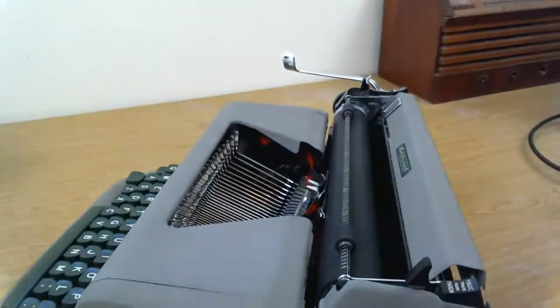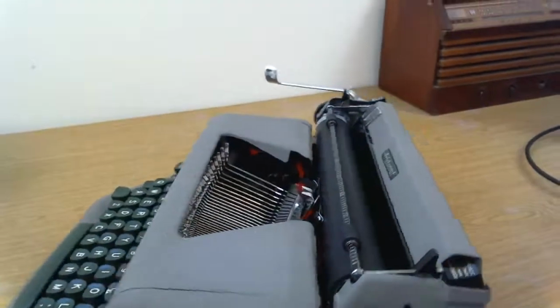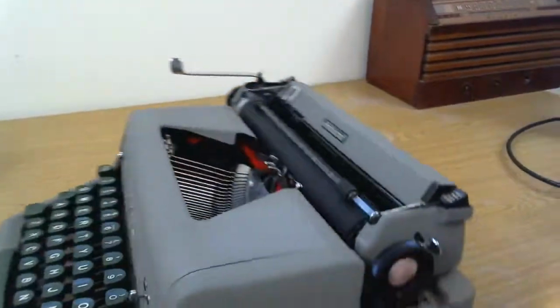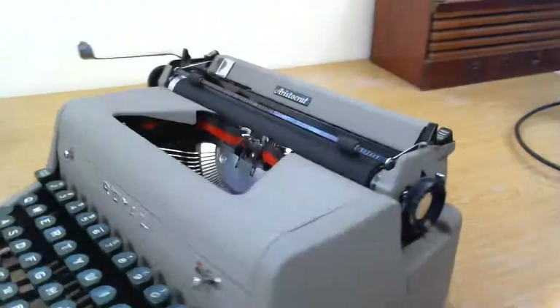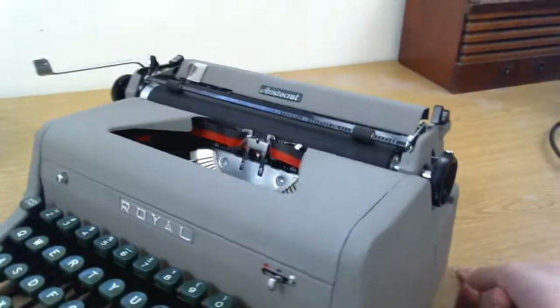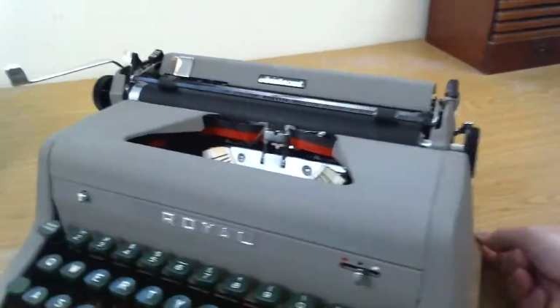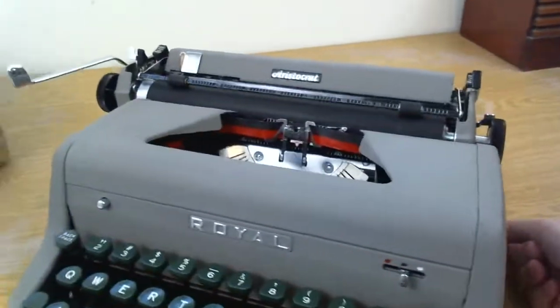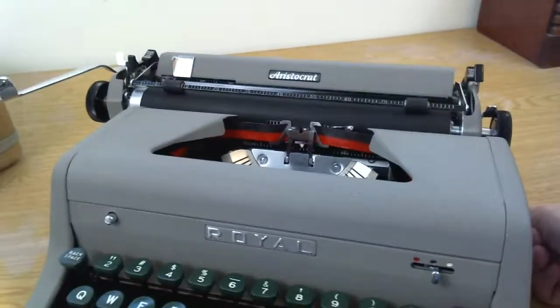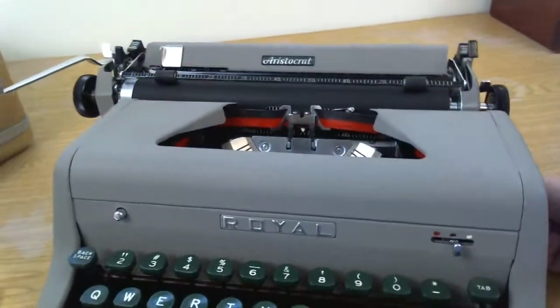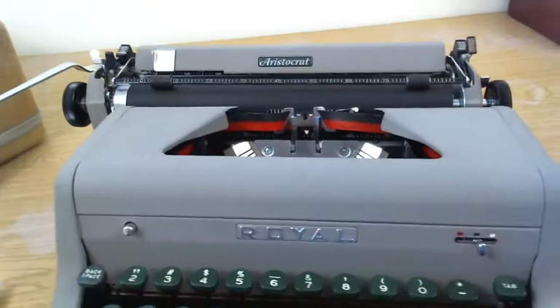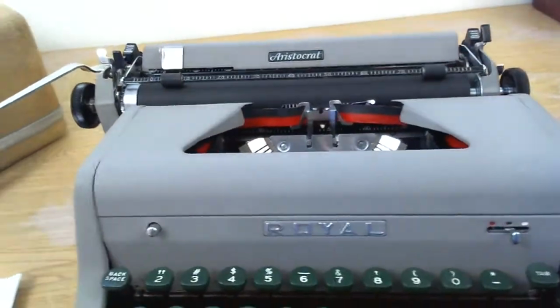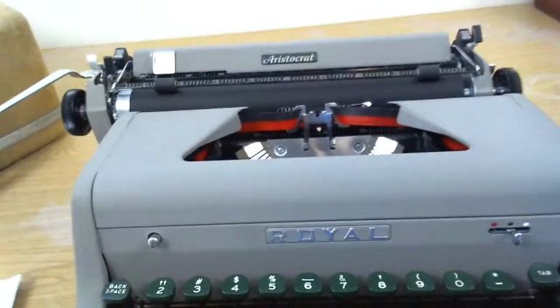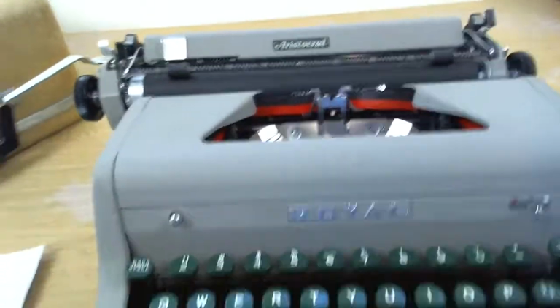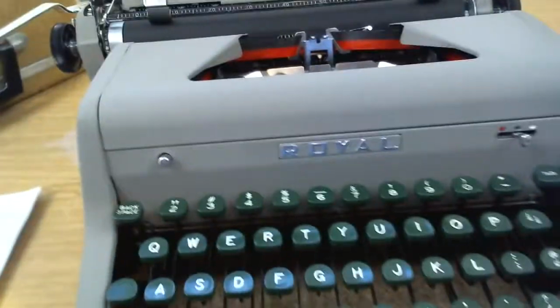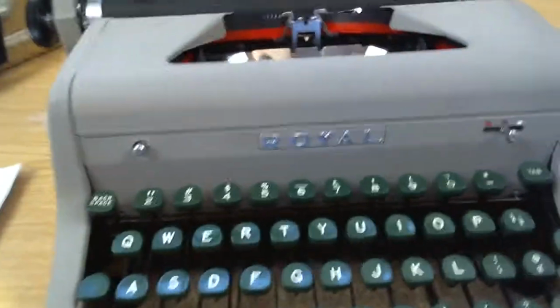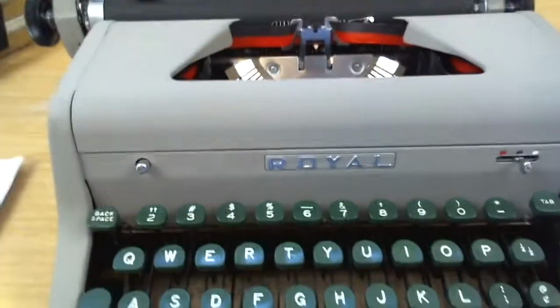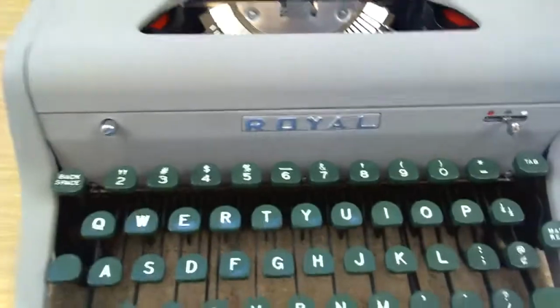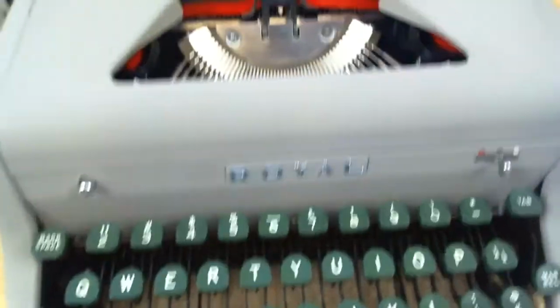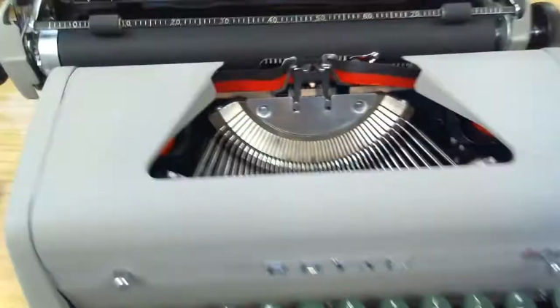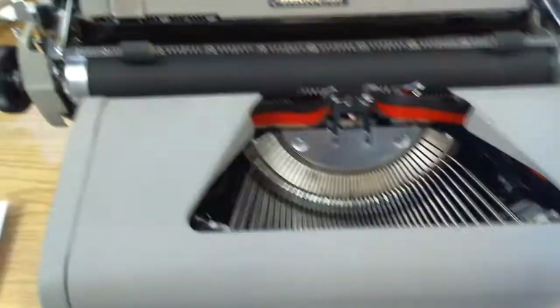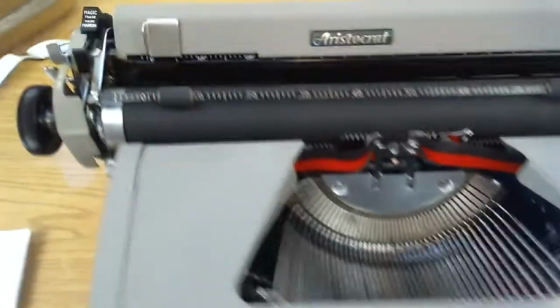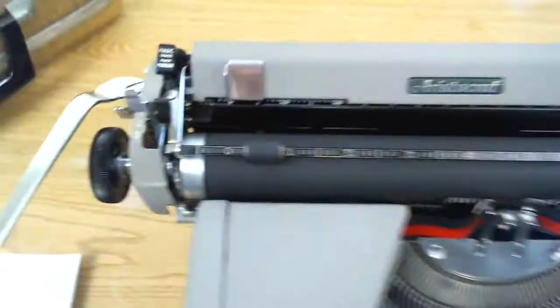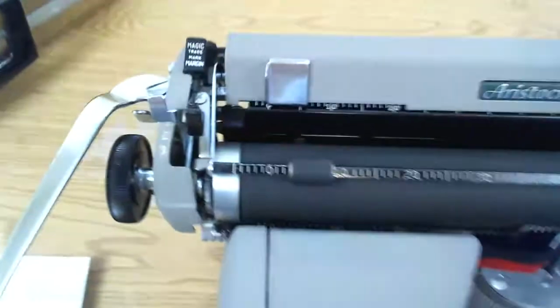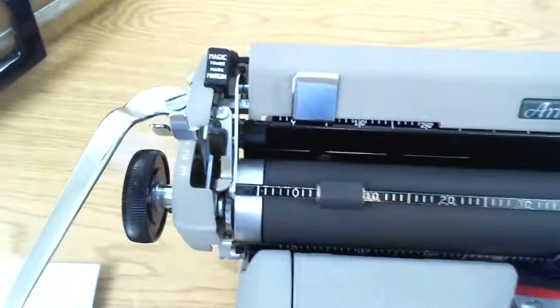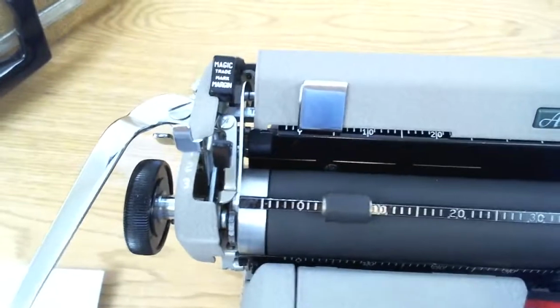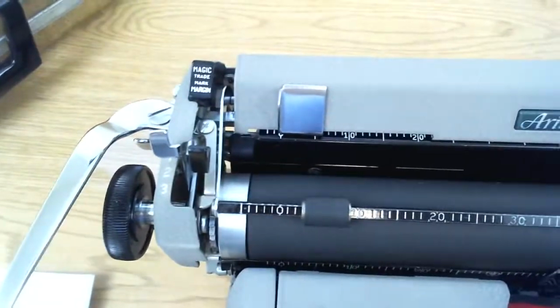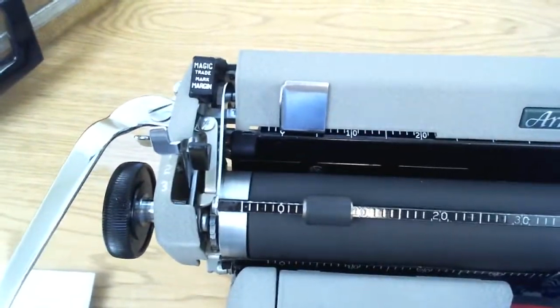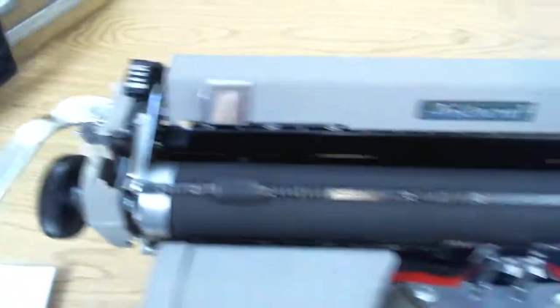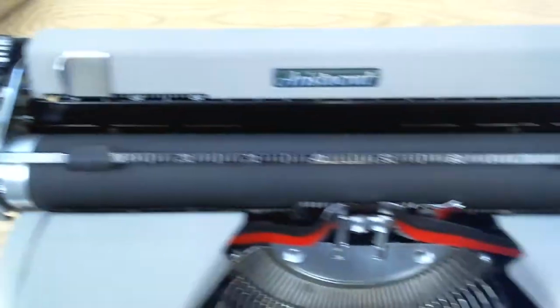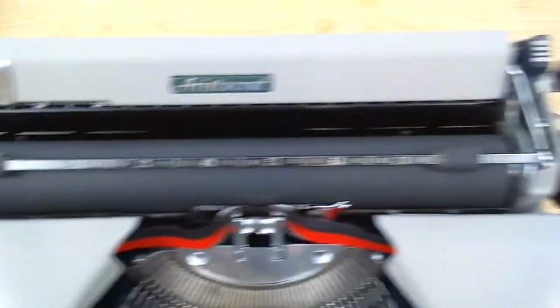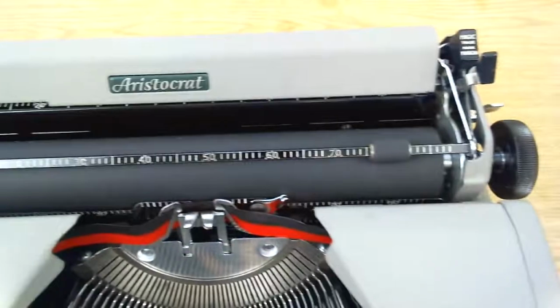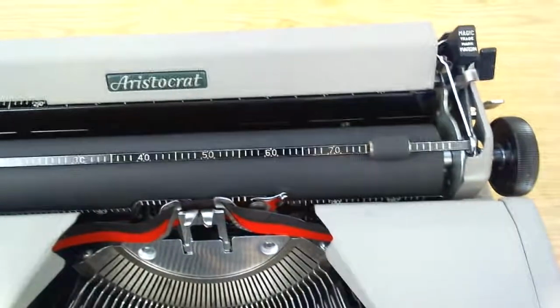This is nearly identical to the Royal Quiet Deluxe. I believe it has all the same features. It has magic margin on both sides.